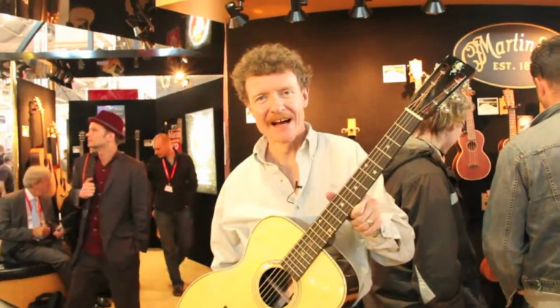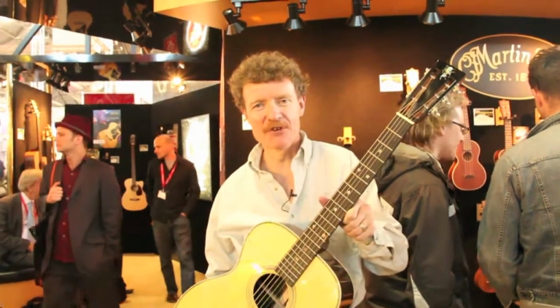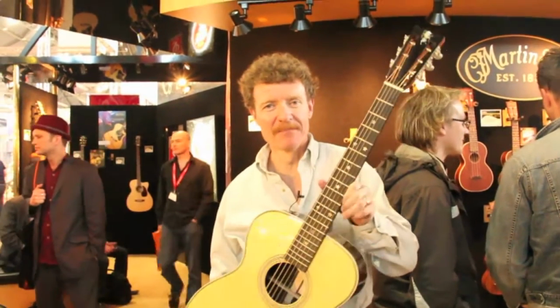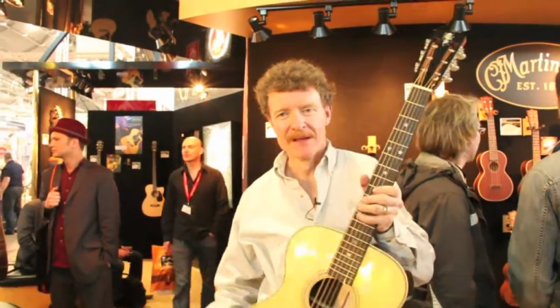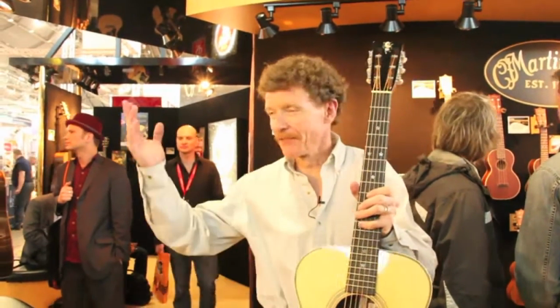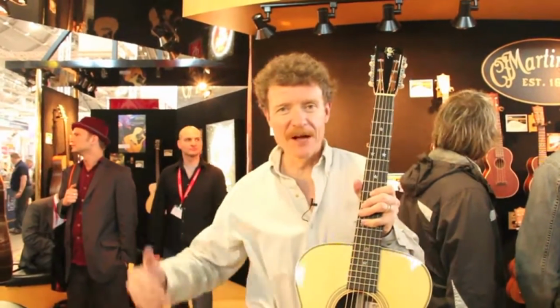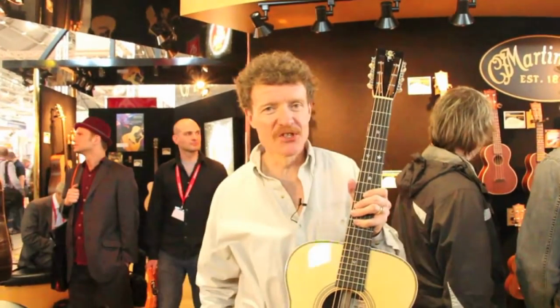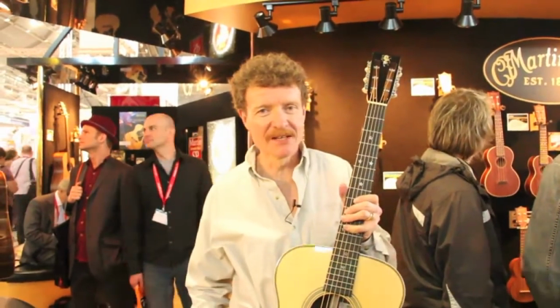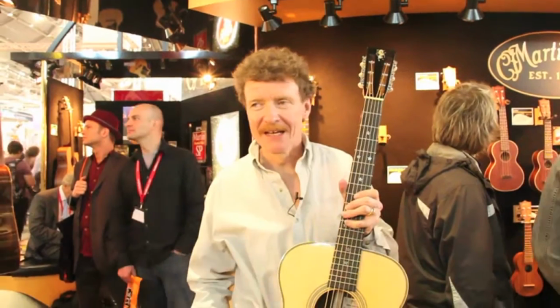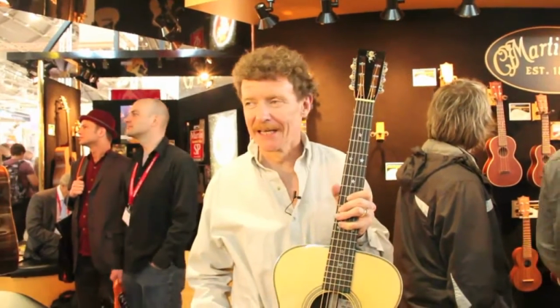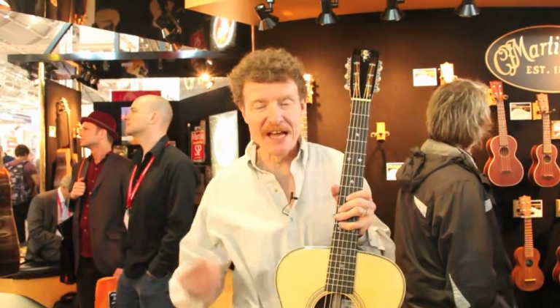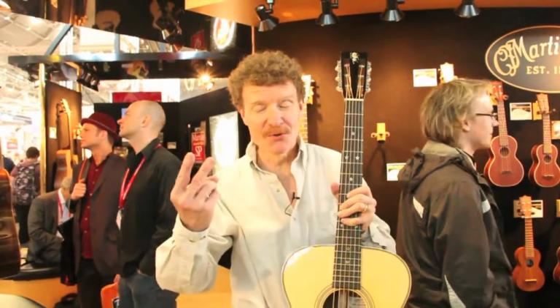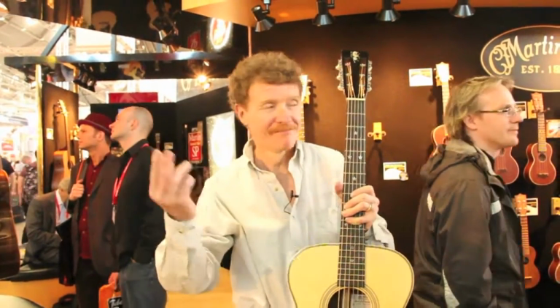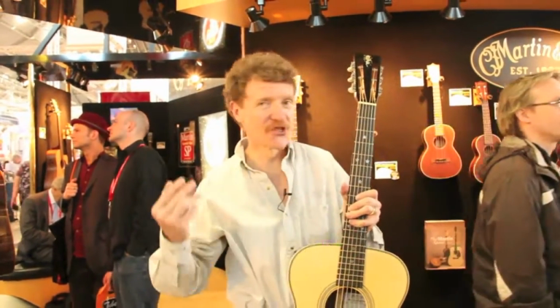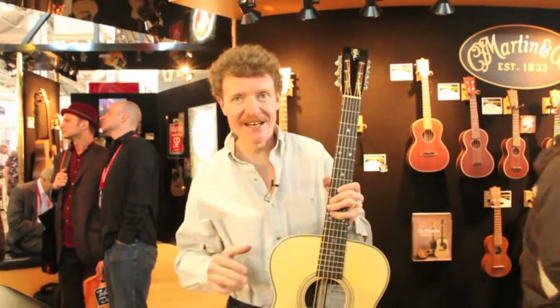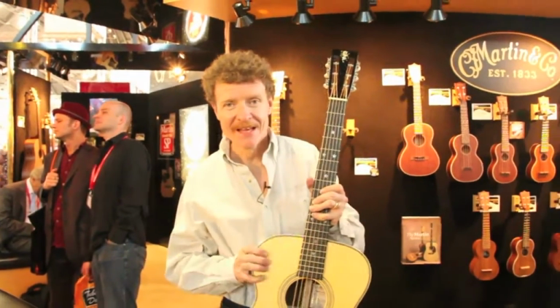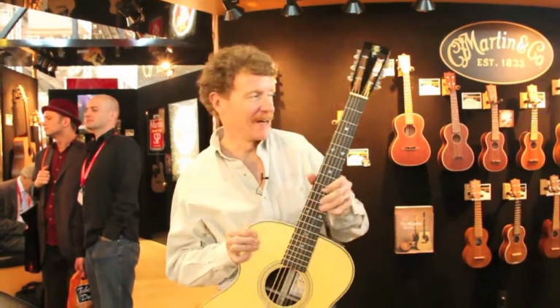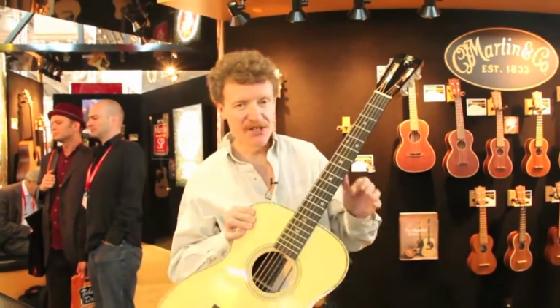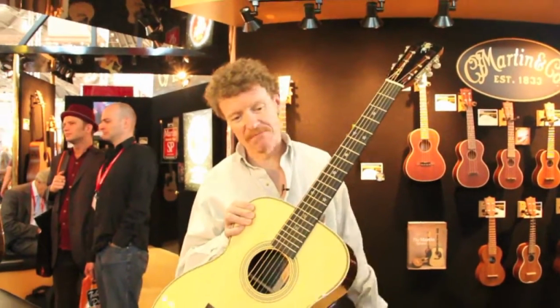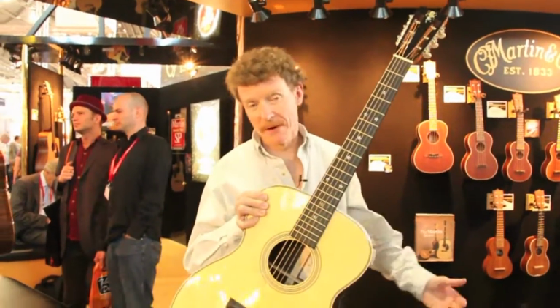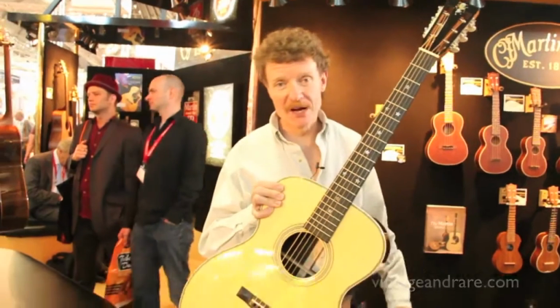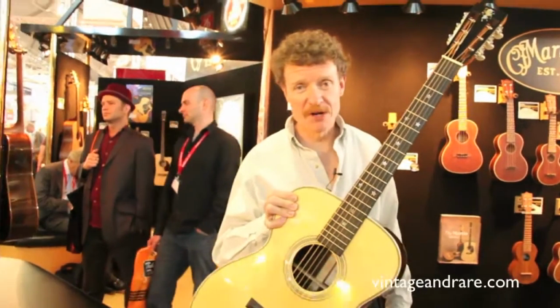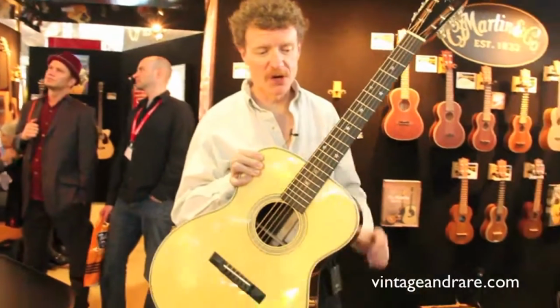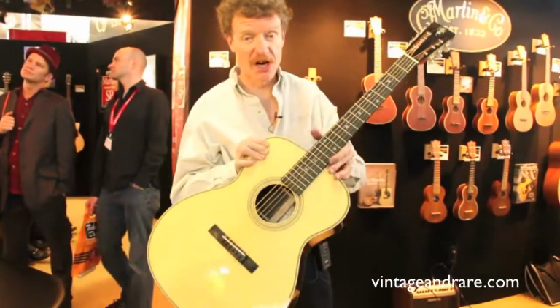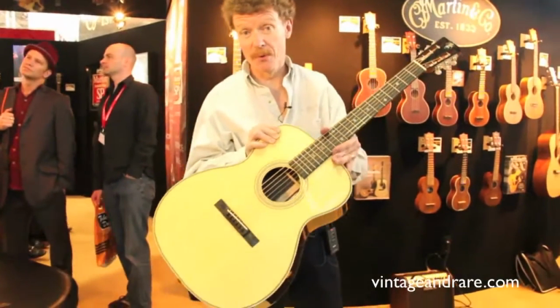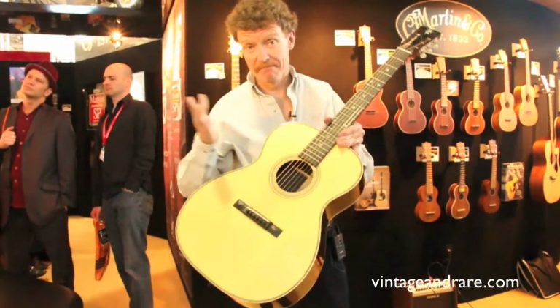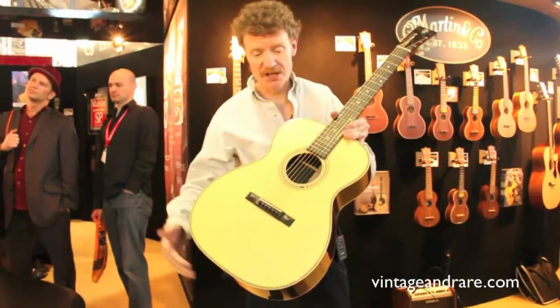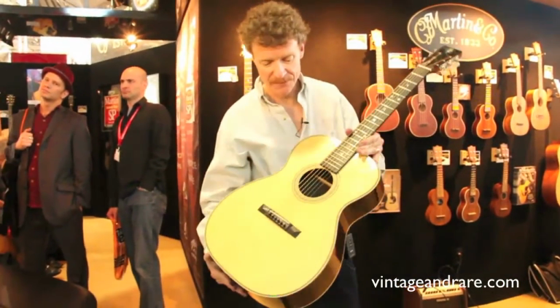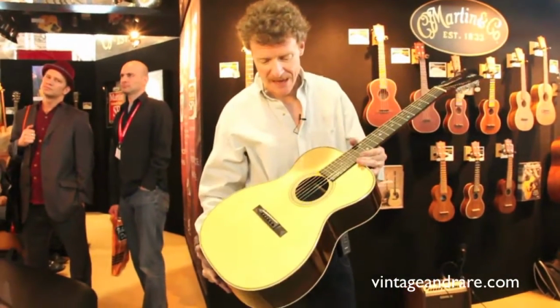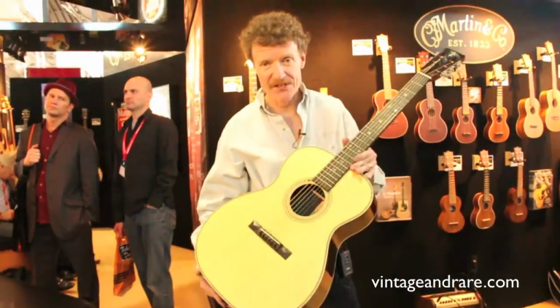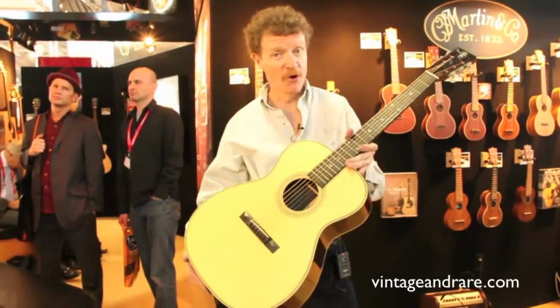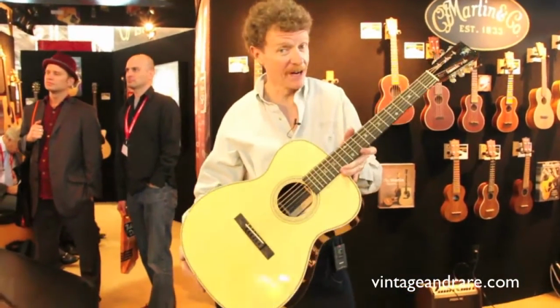Hi, I'm Chris Martin. We're here at the Frankfurt Music Messe. It's day two. We're still standing, and this is one of the new models we brought to the show. It's a John Renbourn artist edition, and it's an orchestra model.